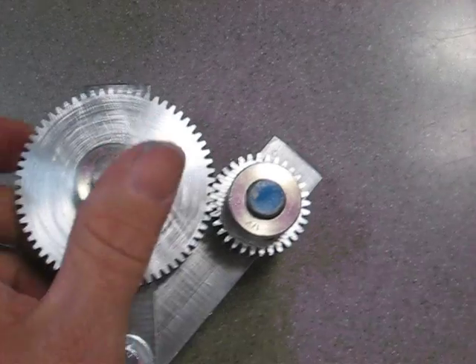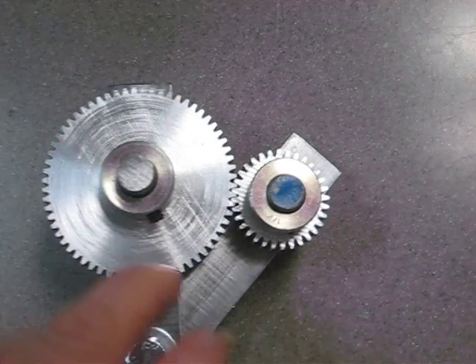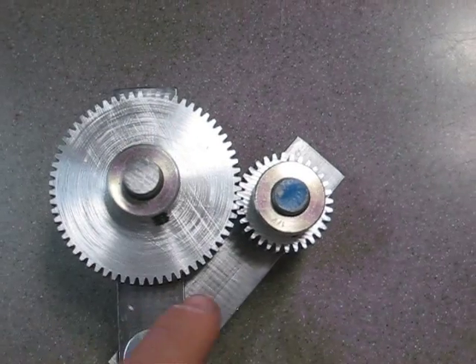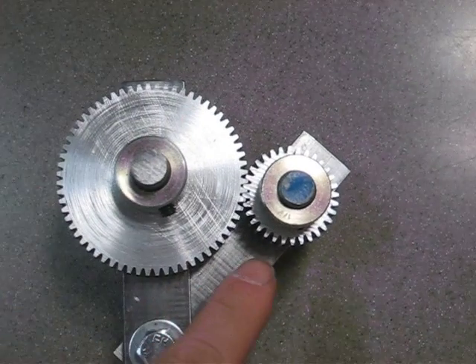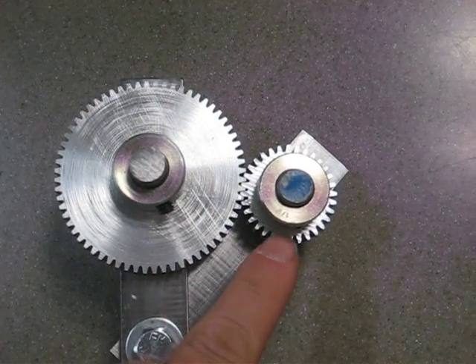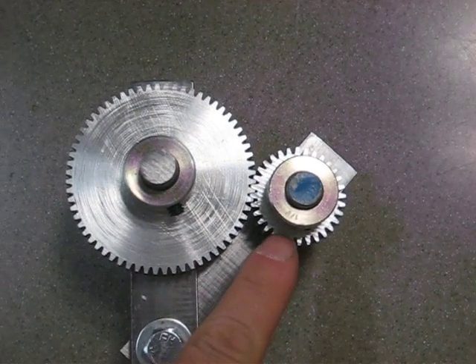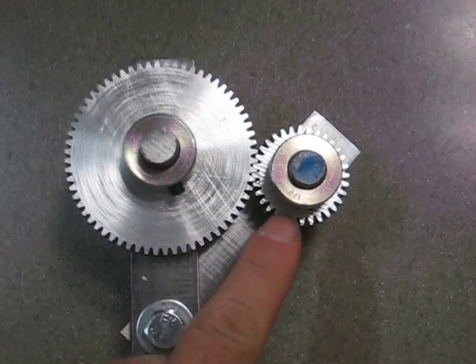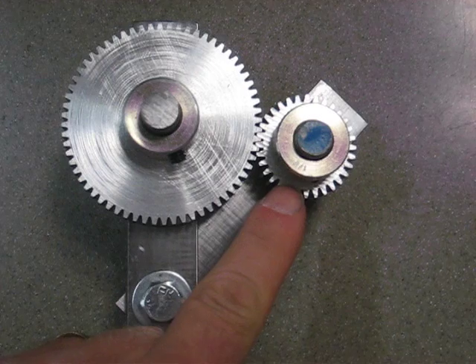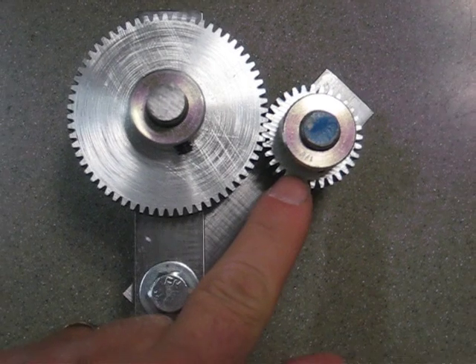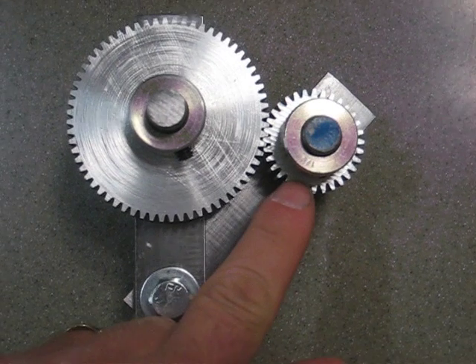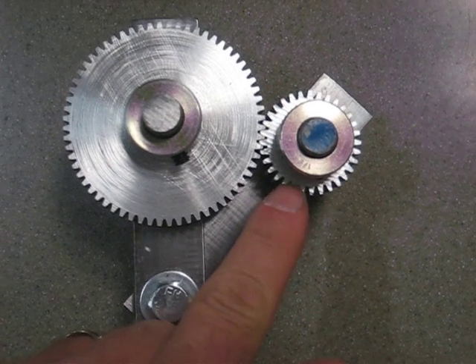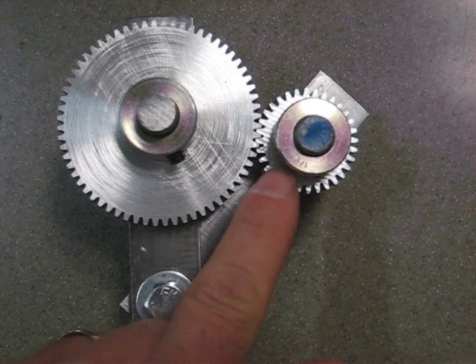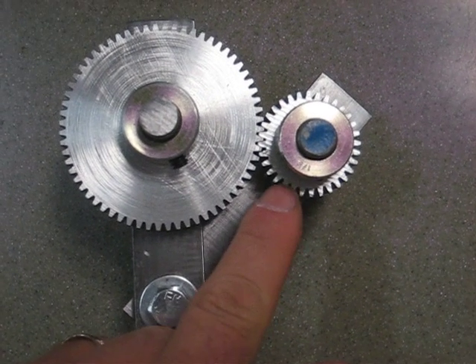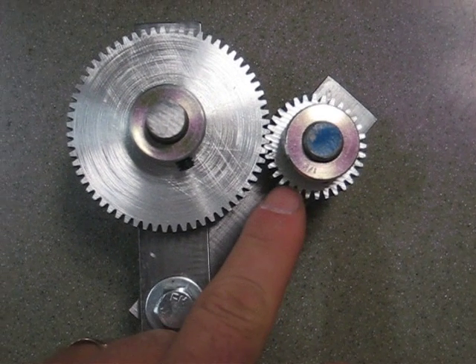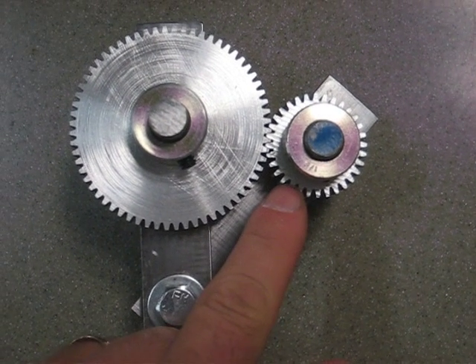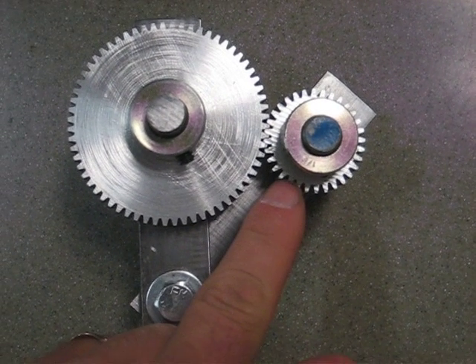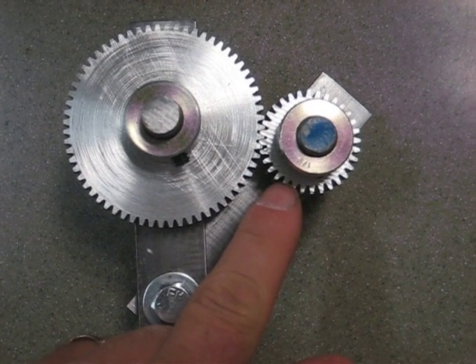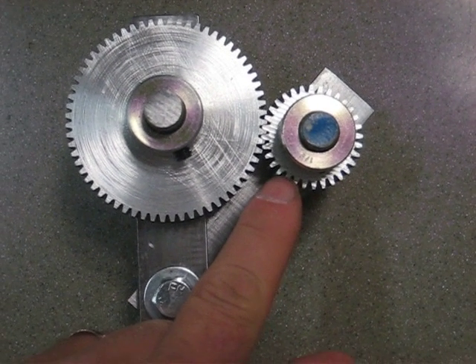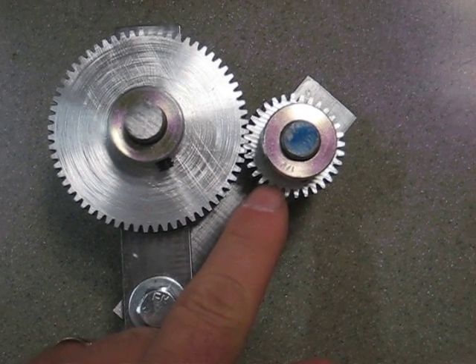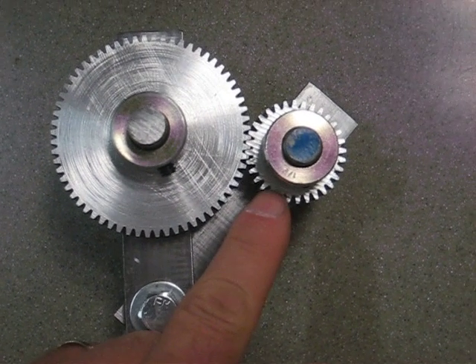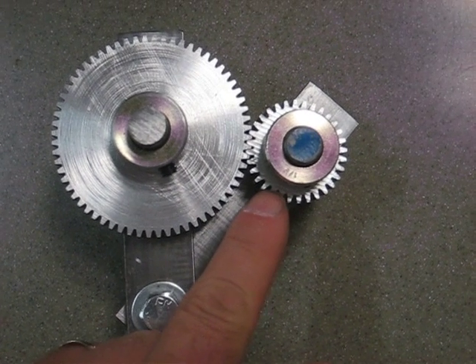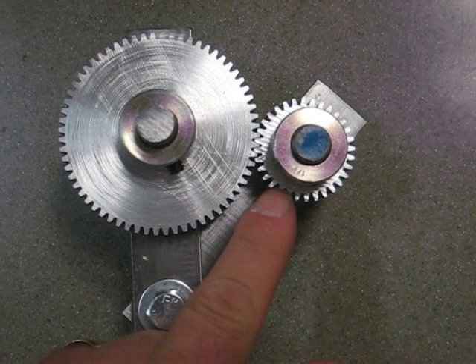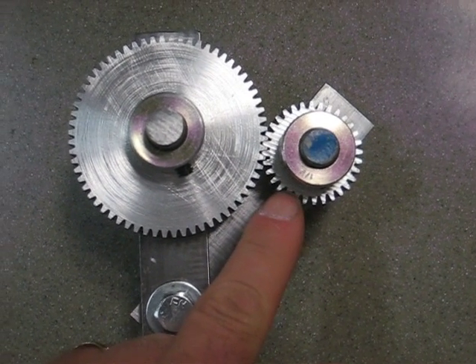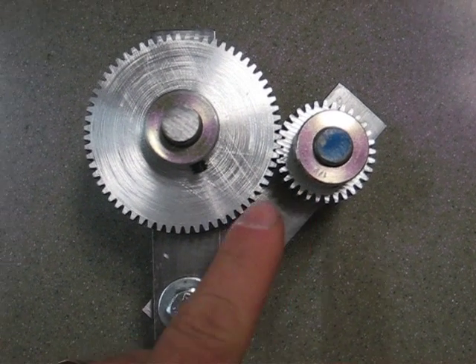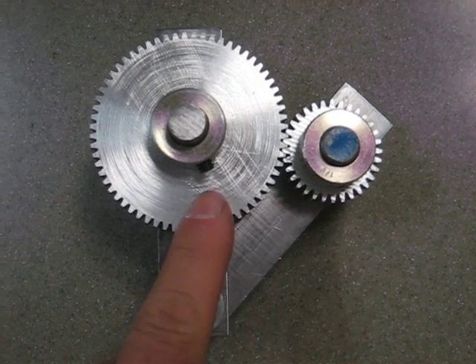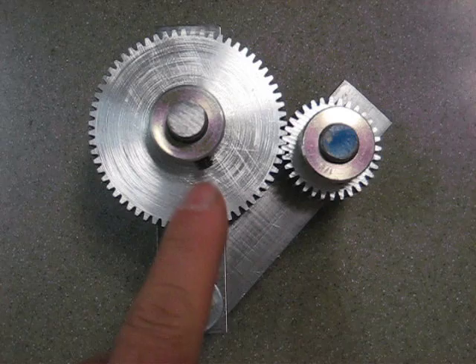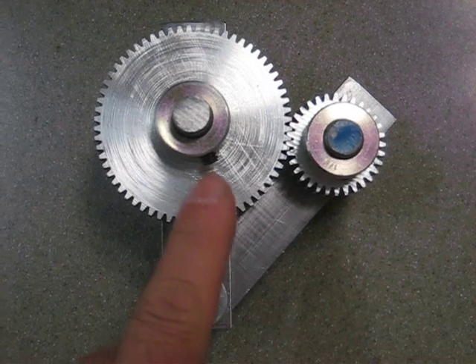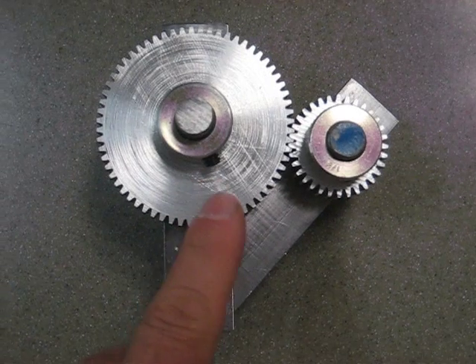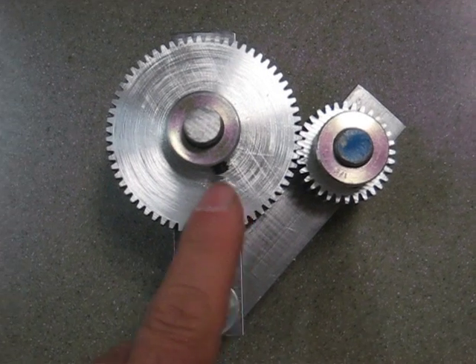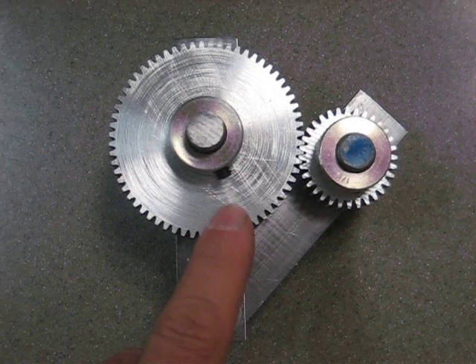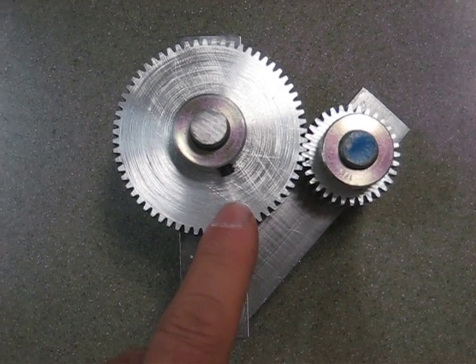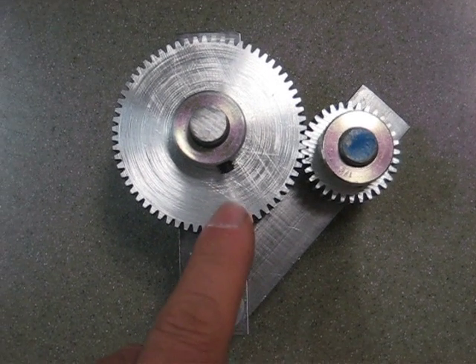On this gear — the small gear — my cutter was a little bit crooked but it still came out pretty nice. My cutter was a little bit better on this gear.